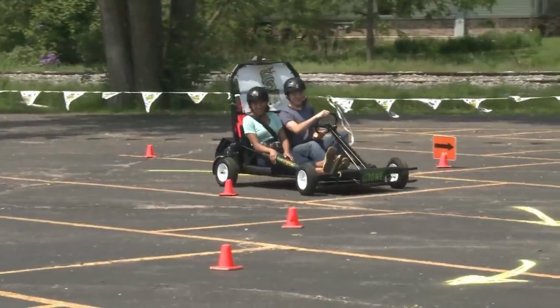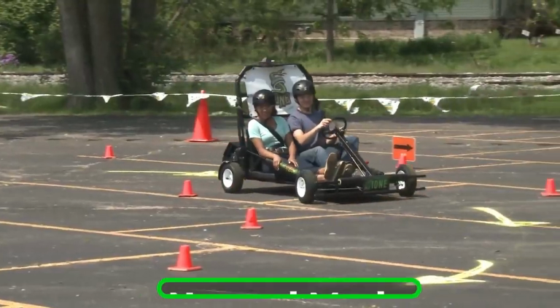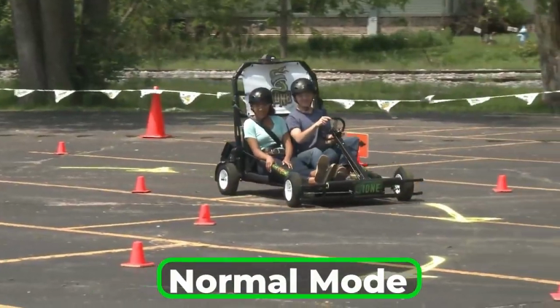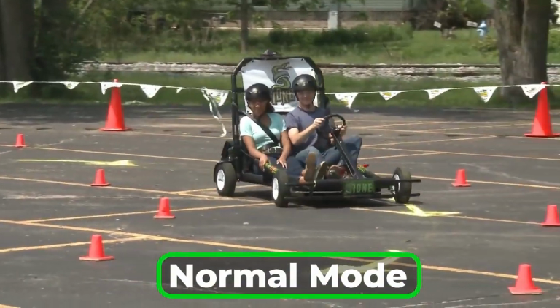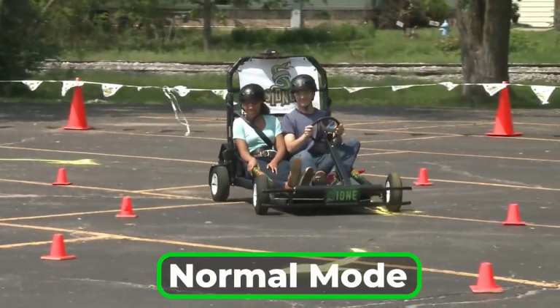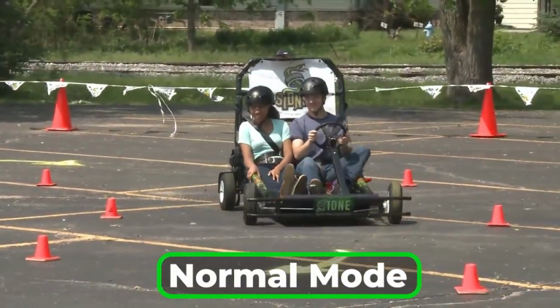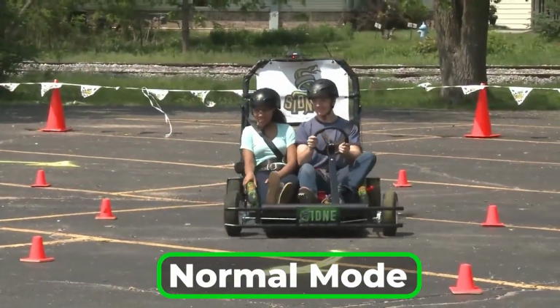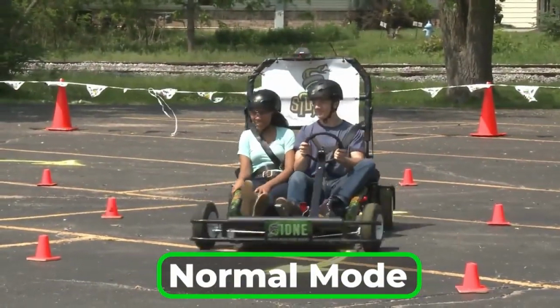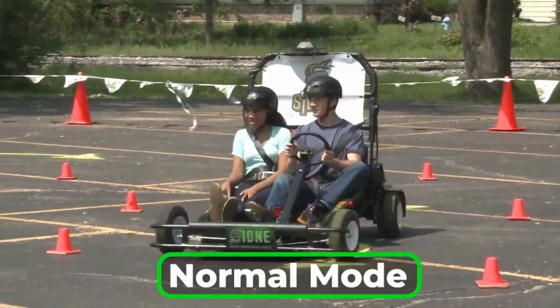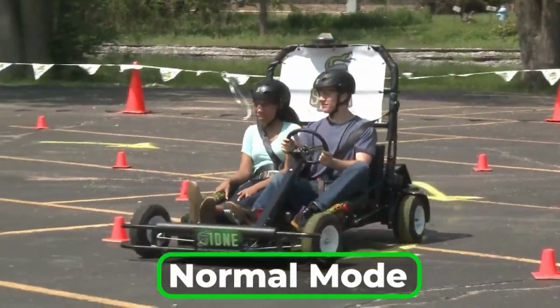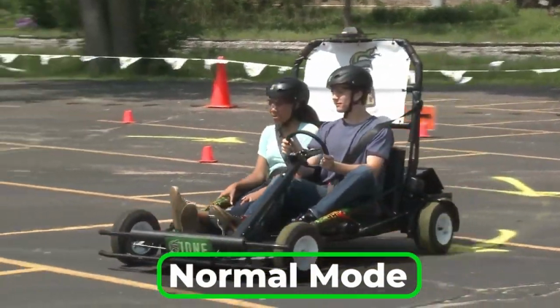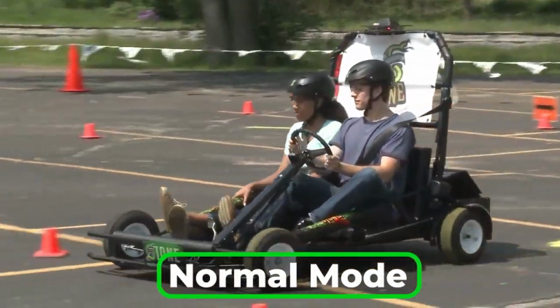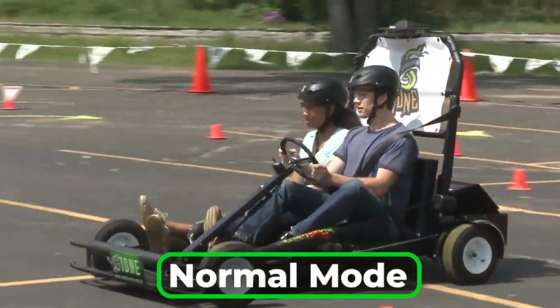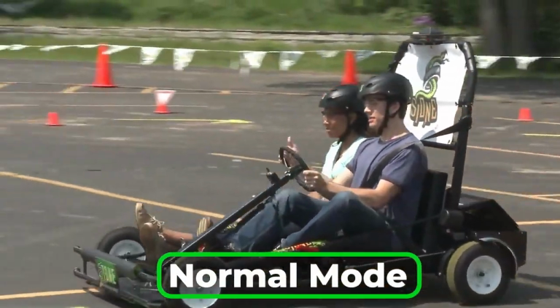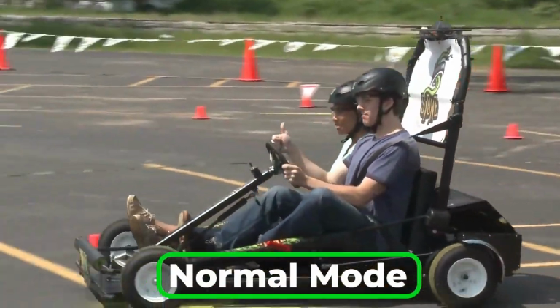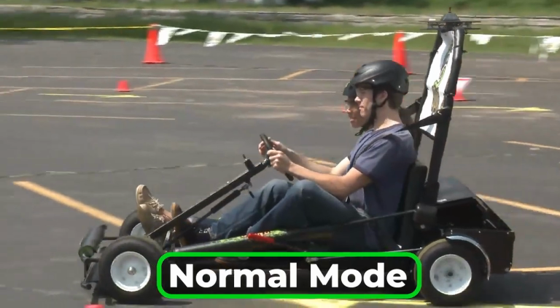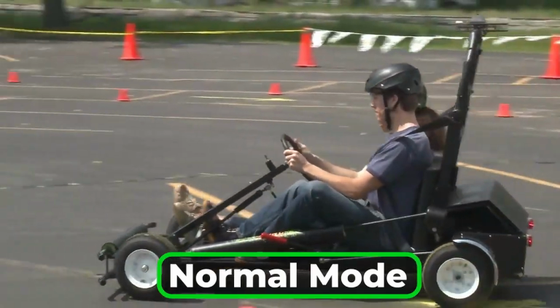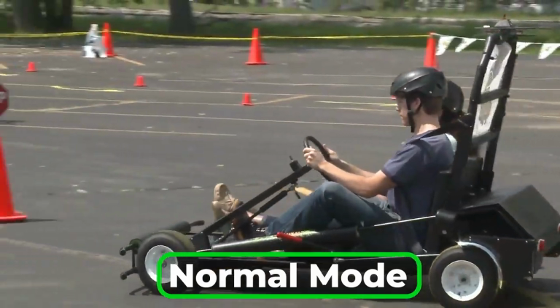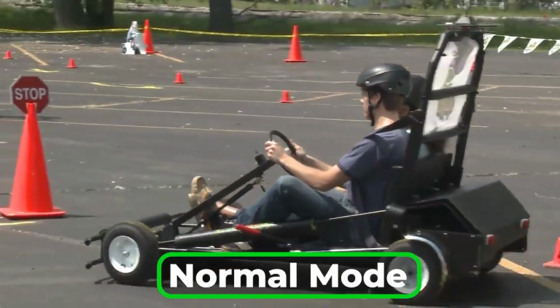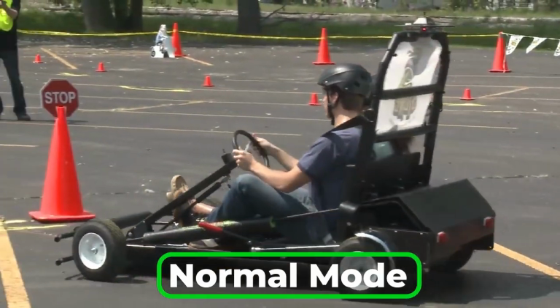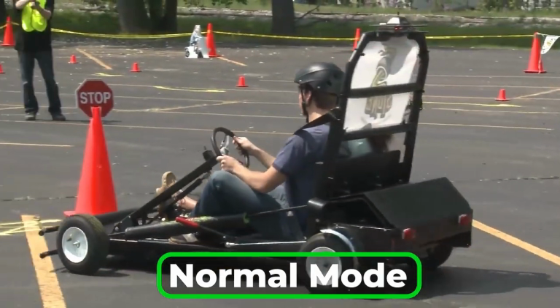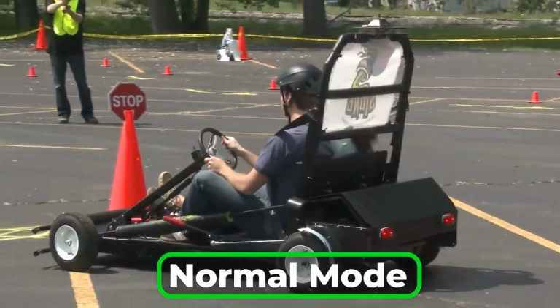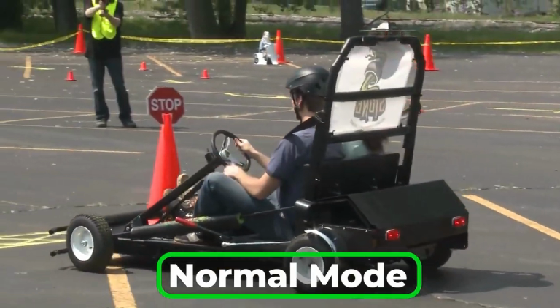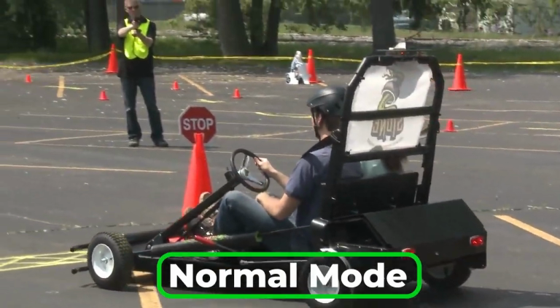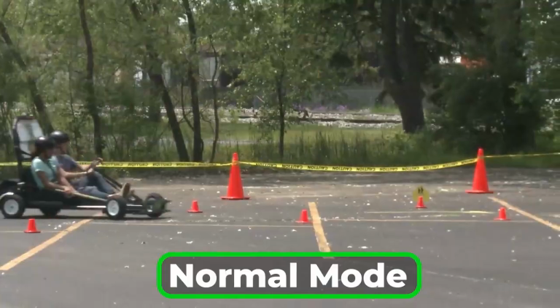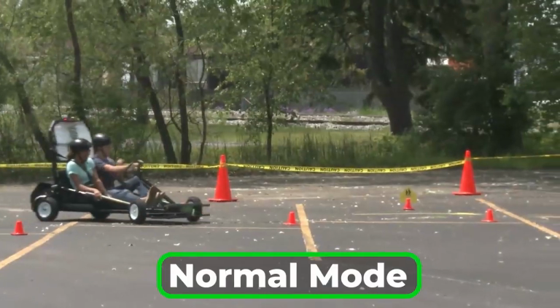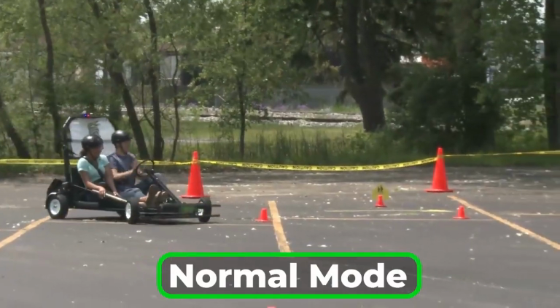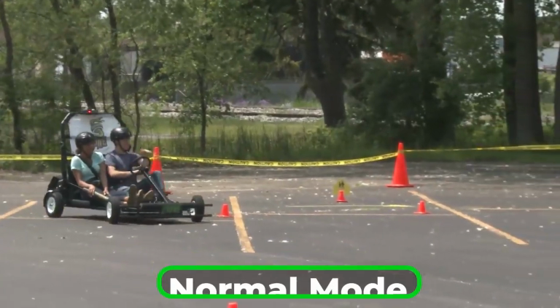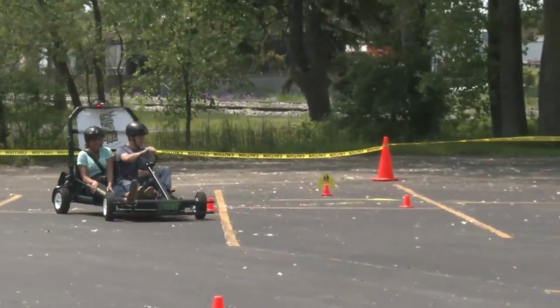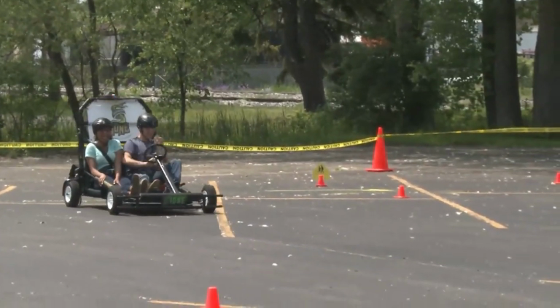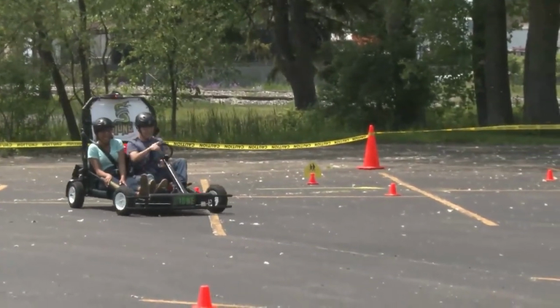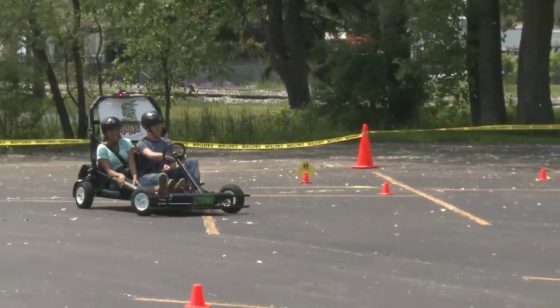In normal mode, the cart handles and responds normally to the driver's steering, accelerating, and braking actions, demonstrating the abilities of a sober driver.